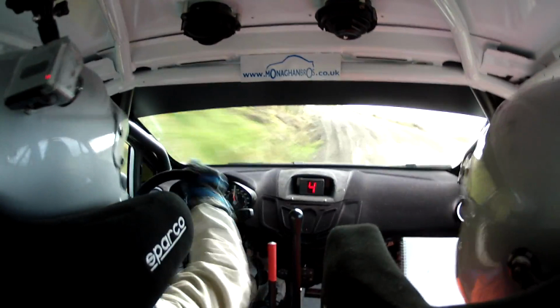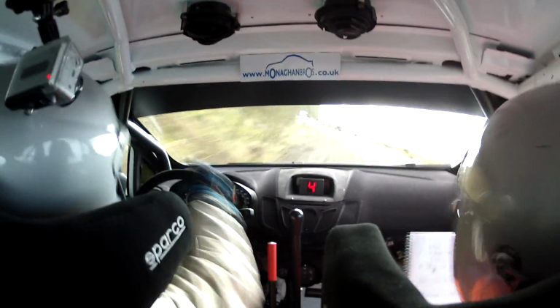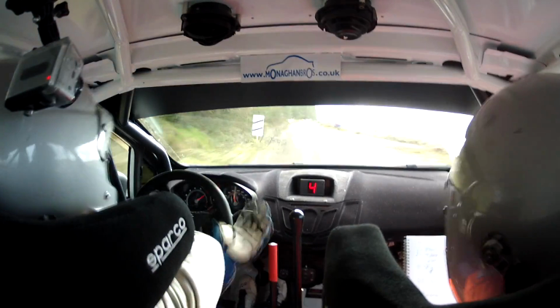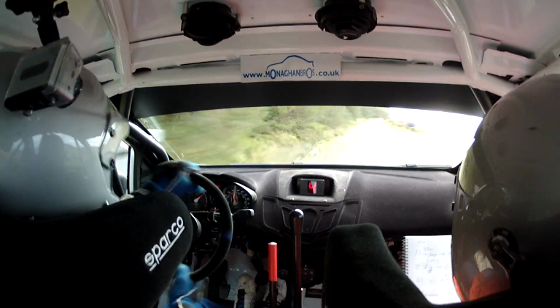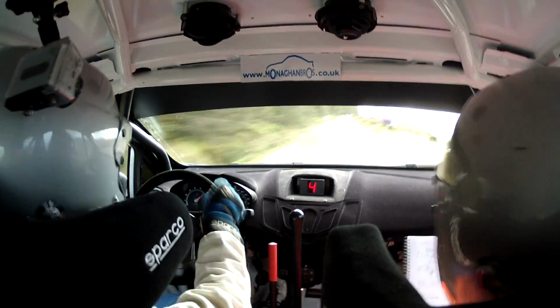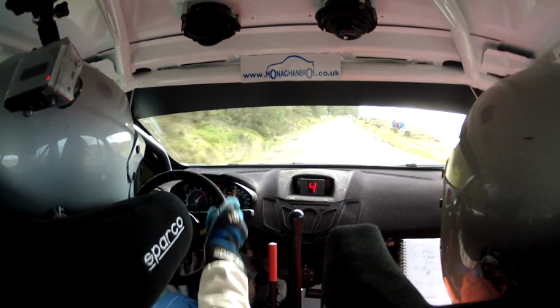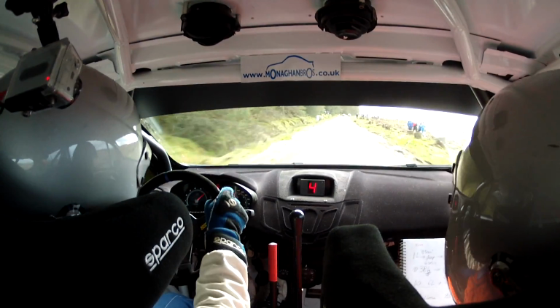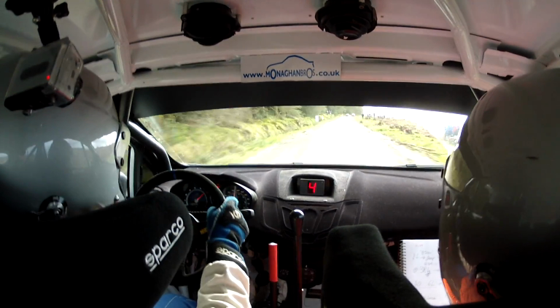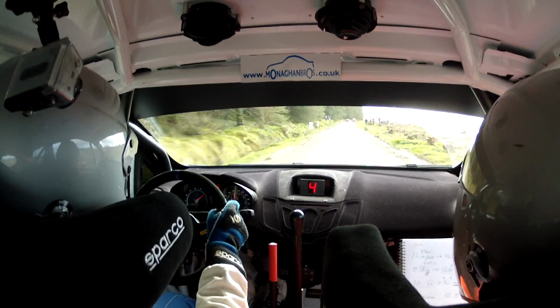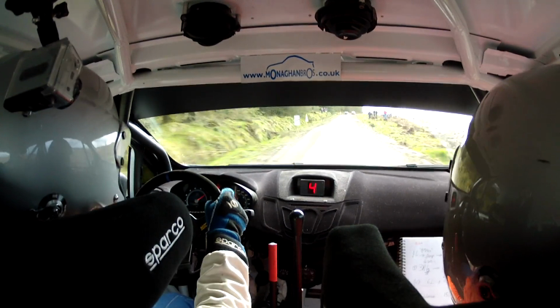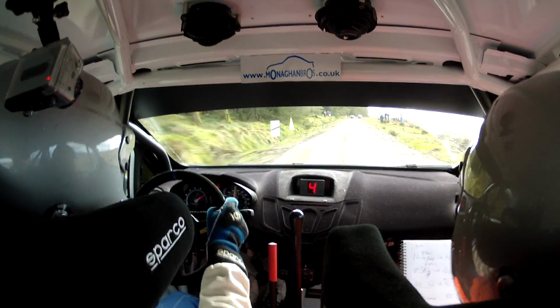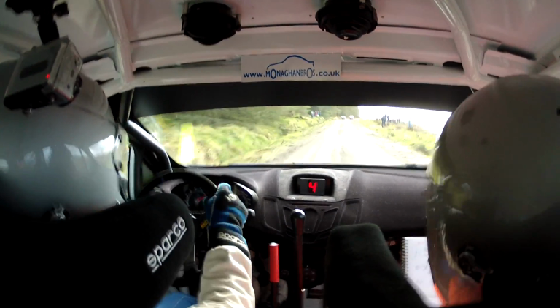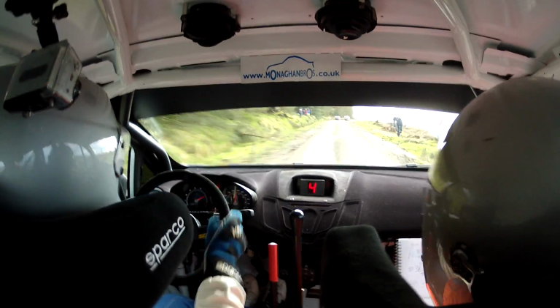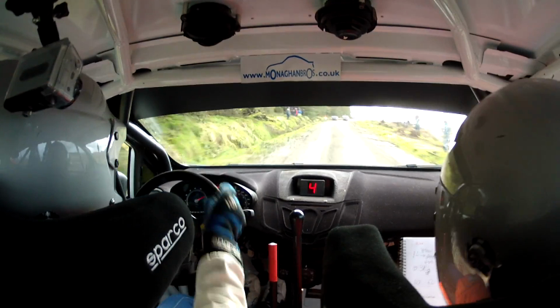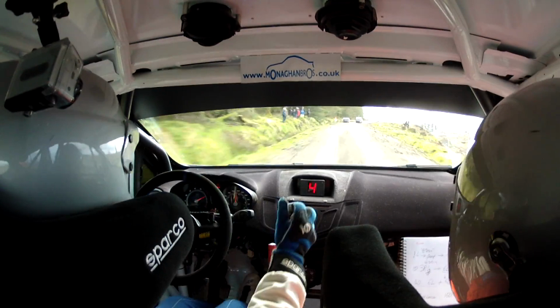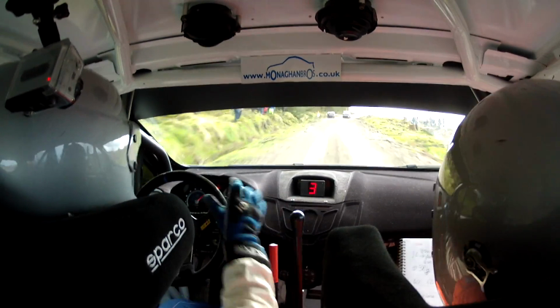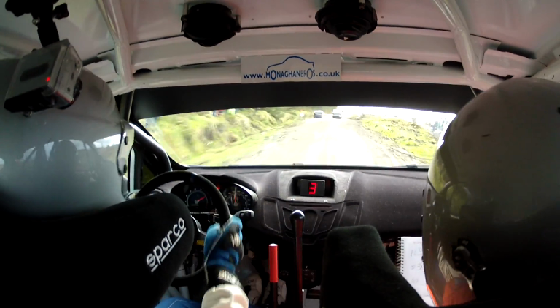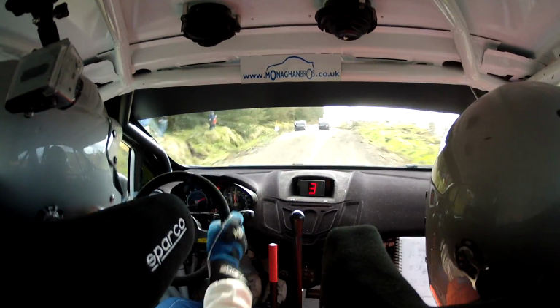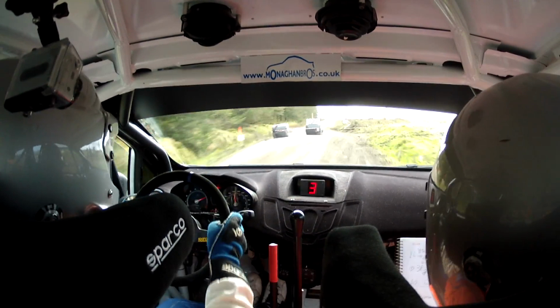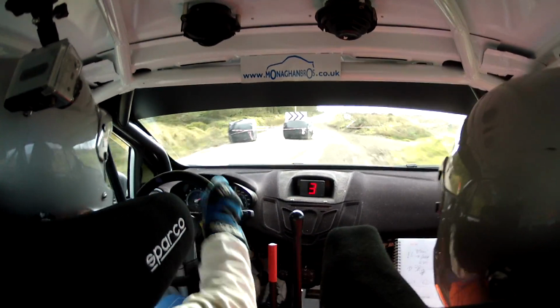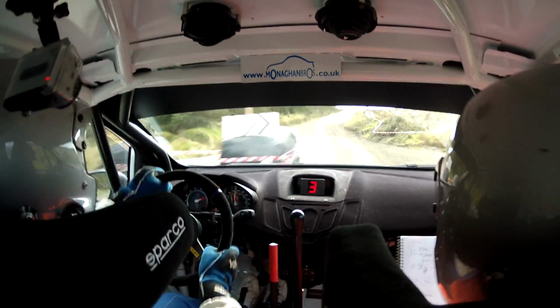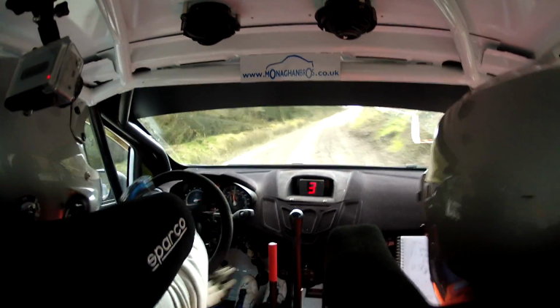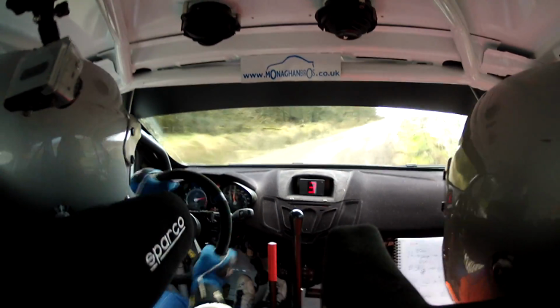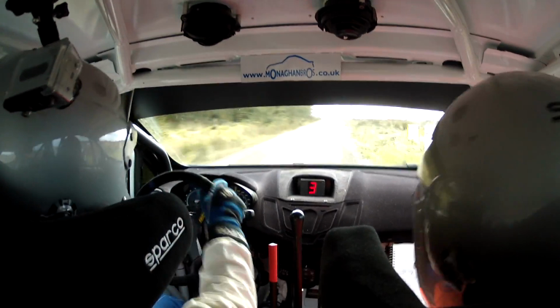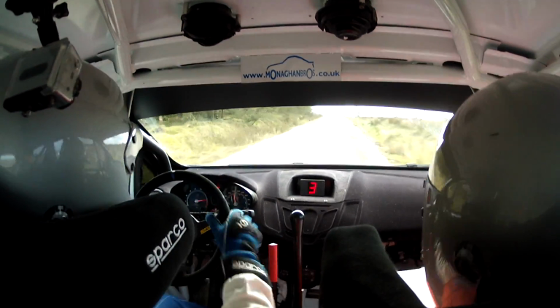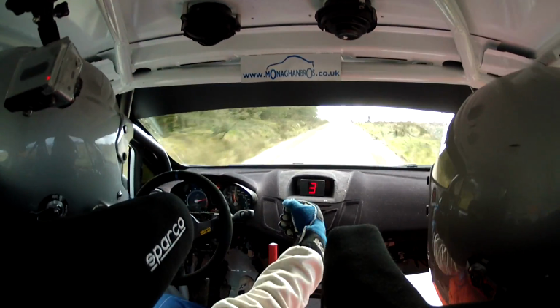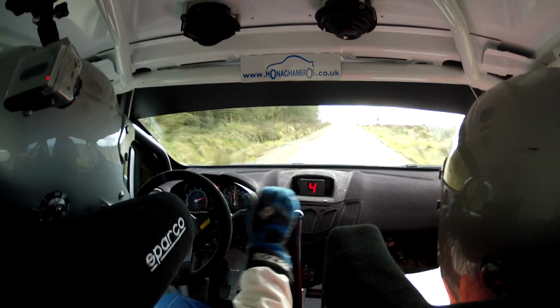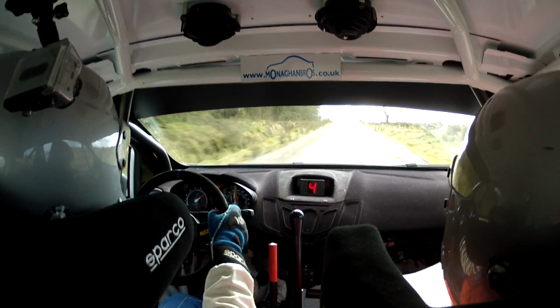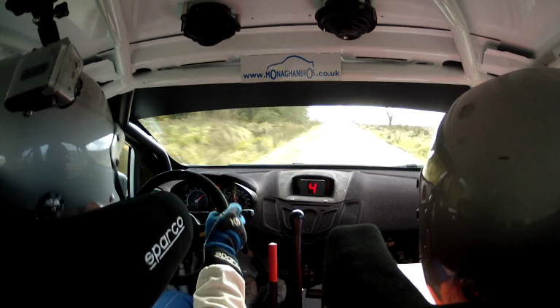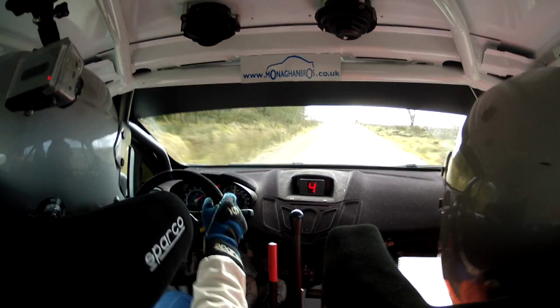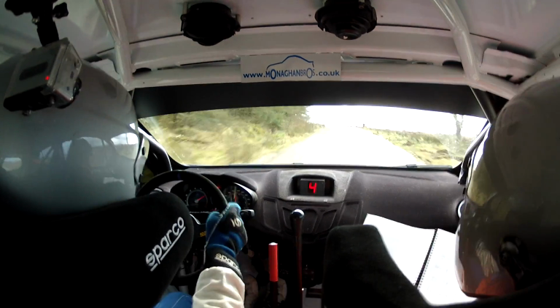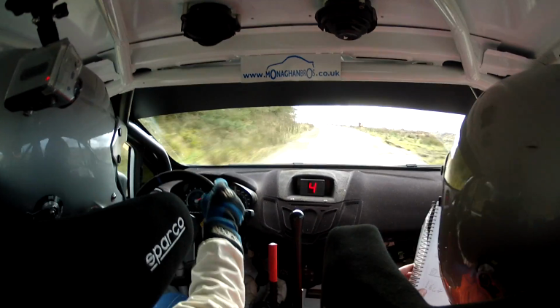Right entry bus stop chicane, don't go wide. Right entry bus stop, don't go wide. 150. 6 left and 6 crest, 150. Repeat: 6 left and 6 crest, 150.